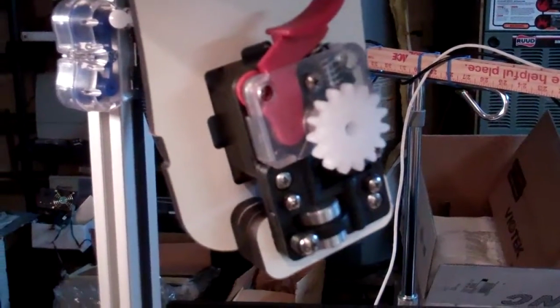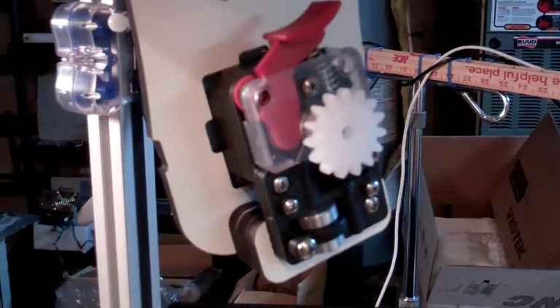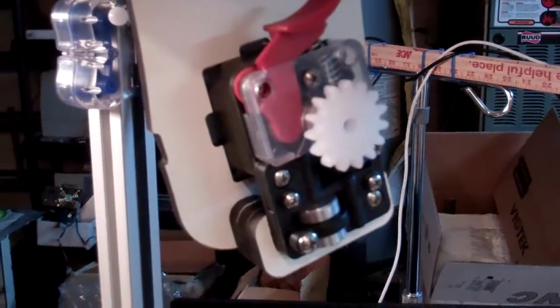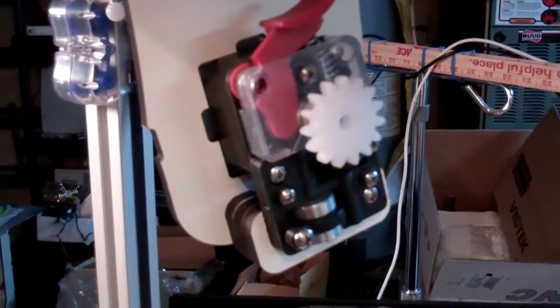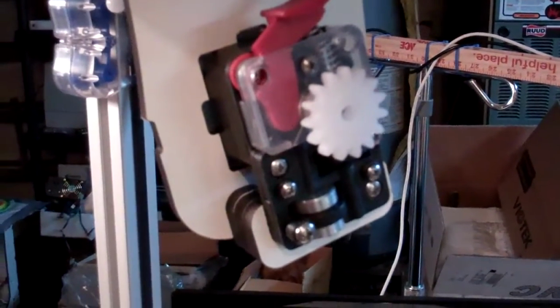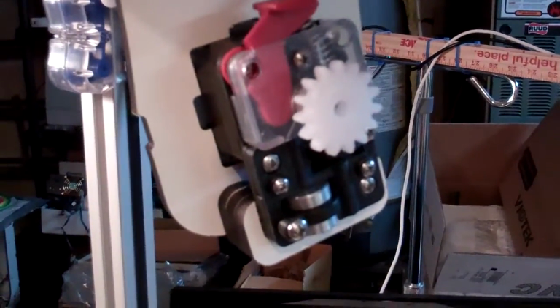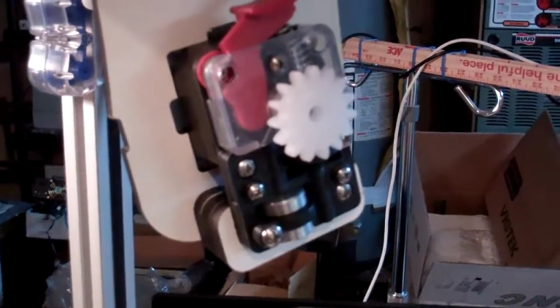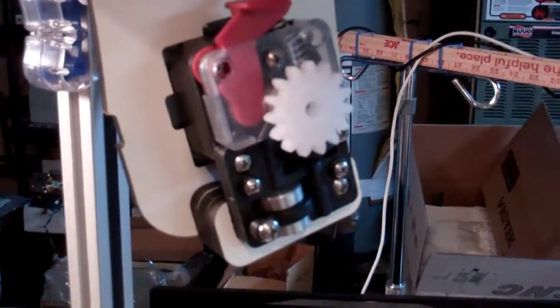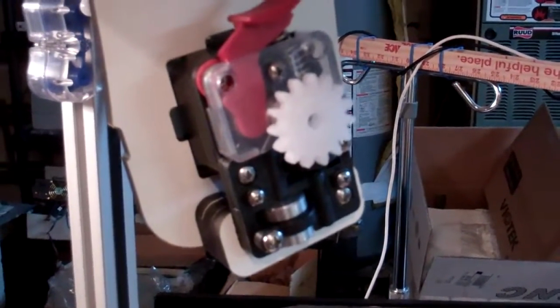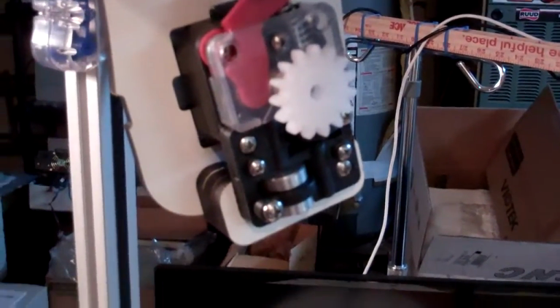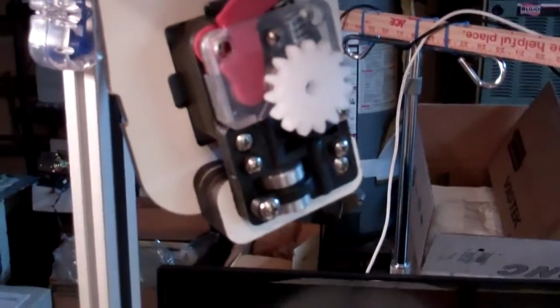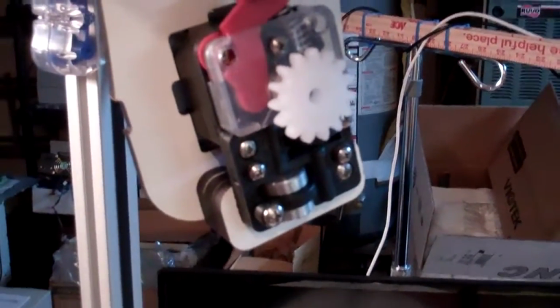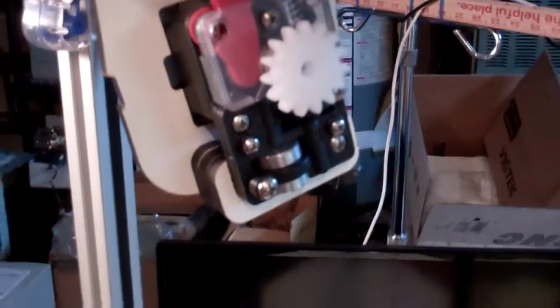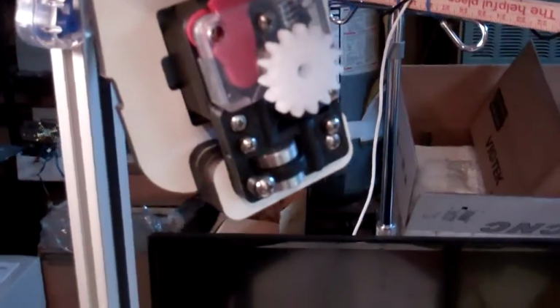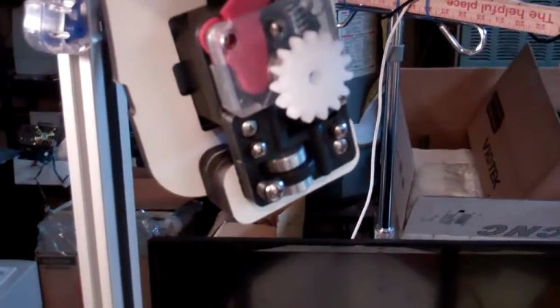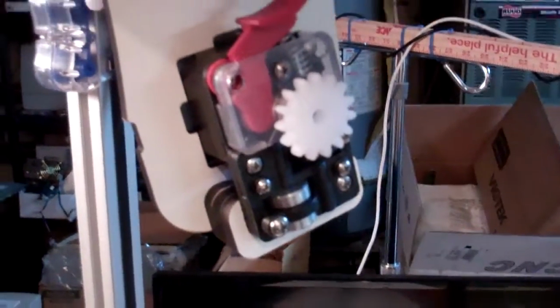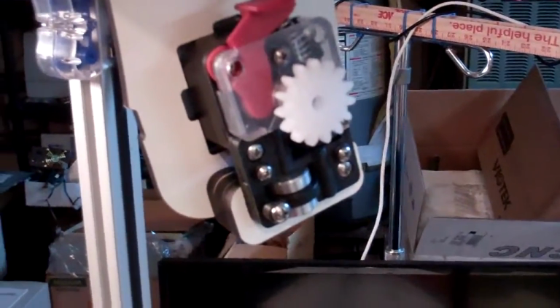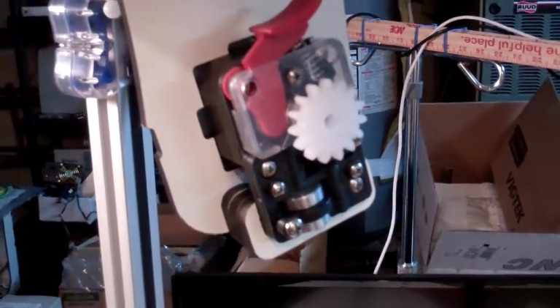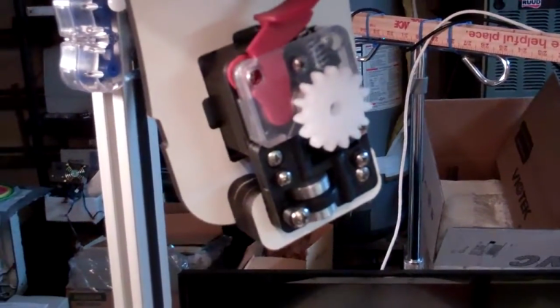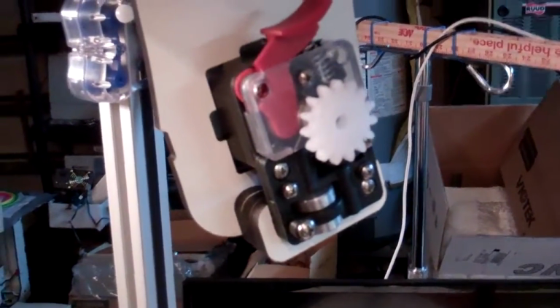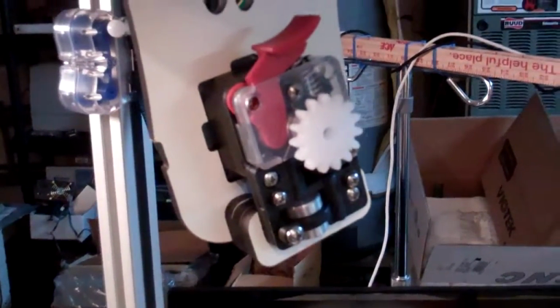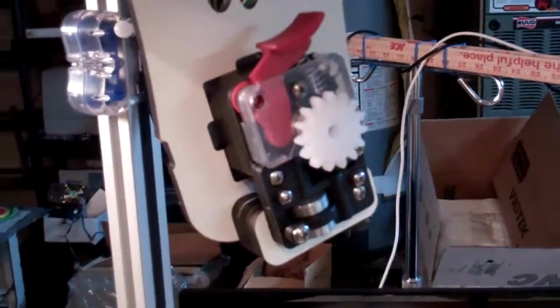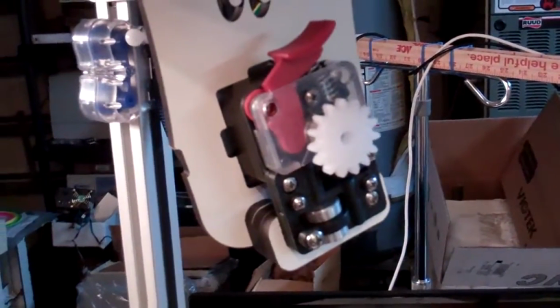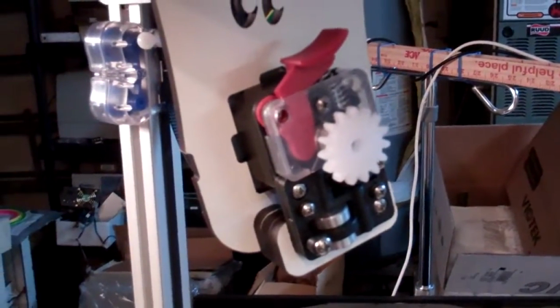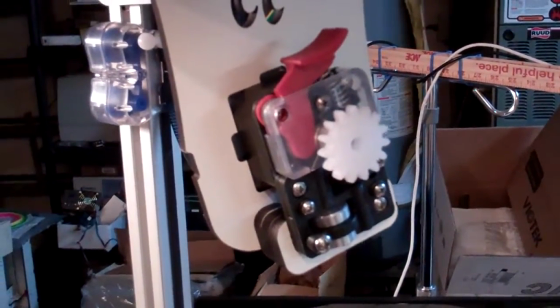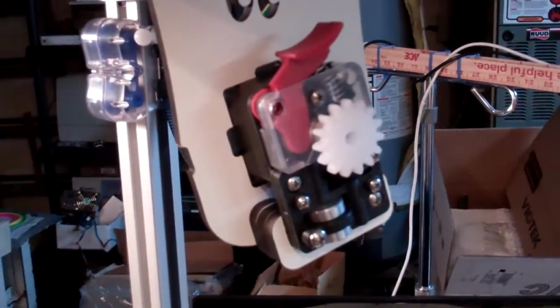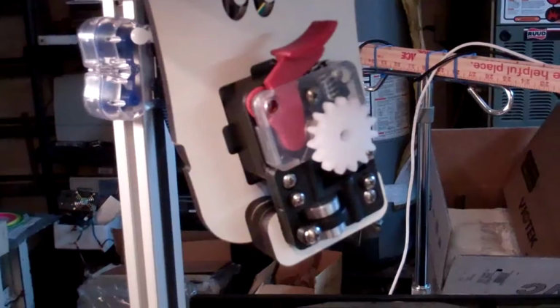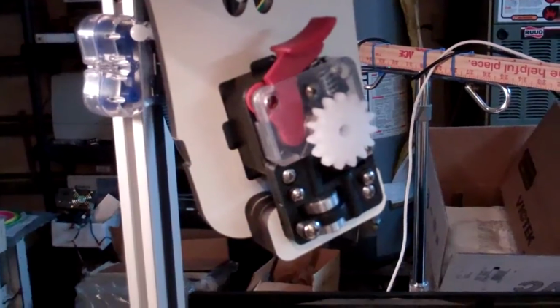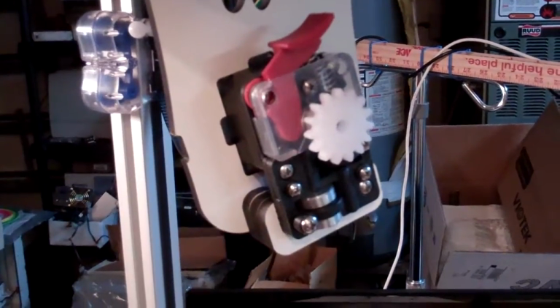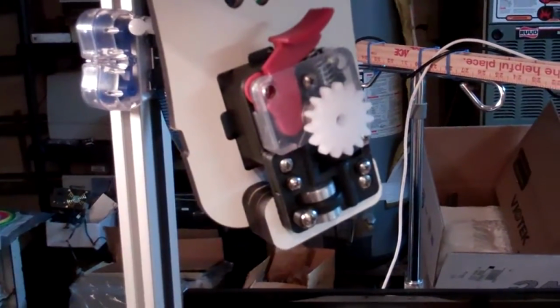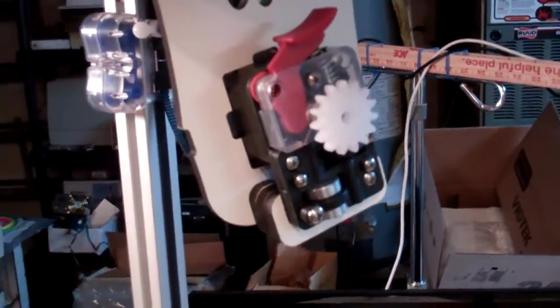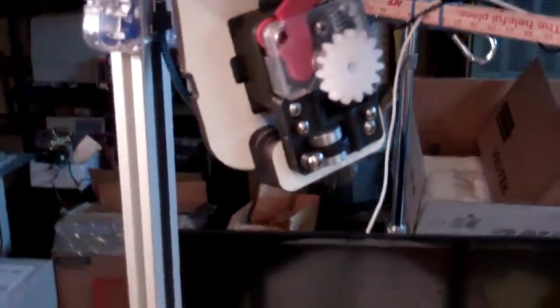Welcome to Check Point video number 13 for the 4th edition of the Rostock Max V2 Build Manual. In this one we are going to cover the mounting of the EZ-Struder.